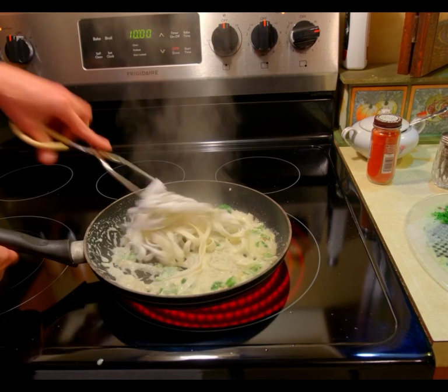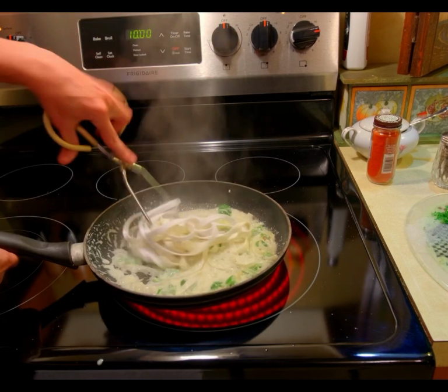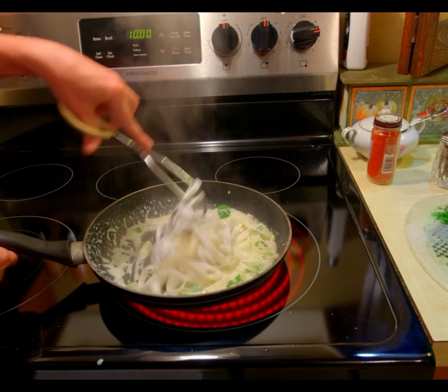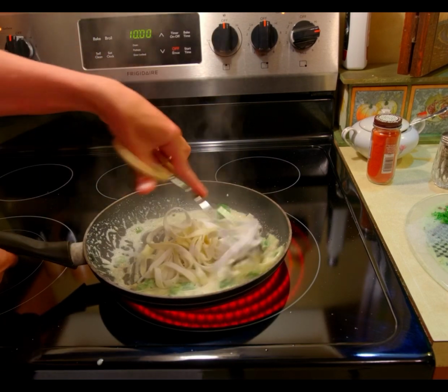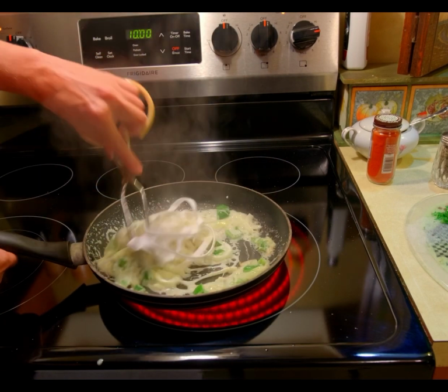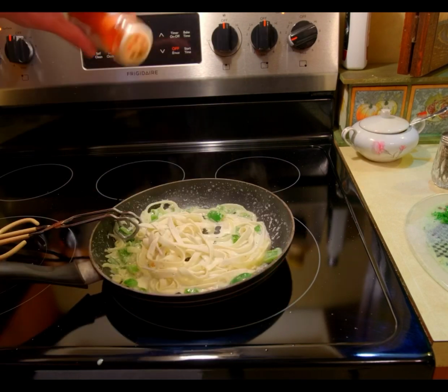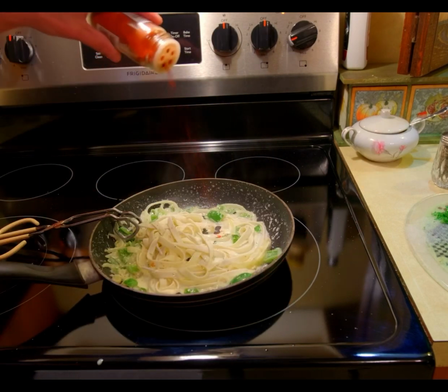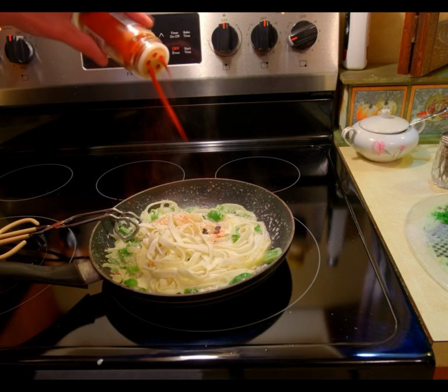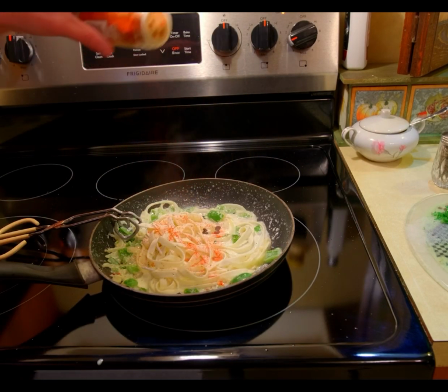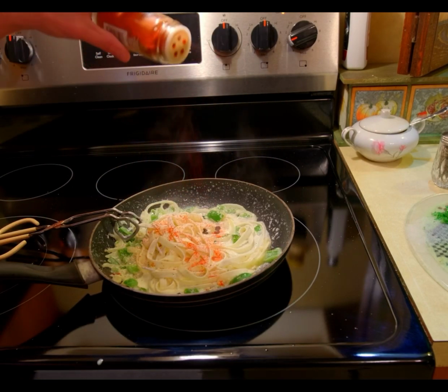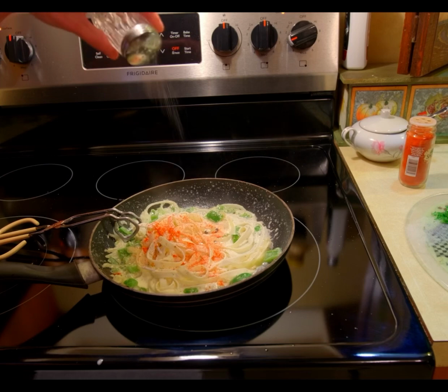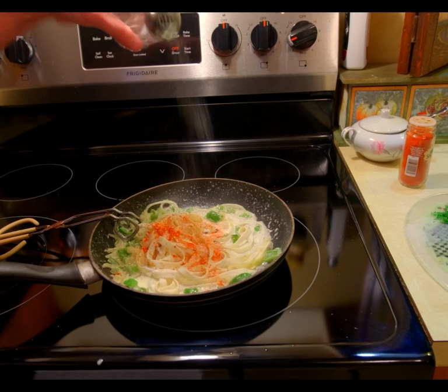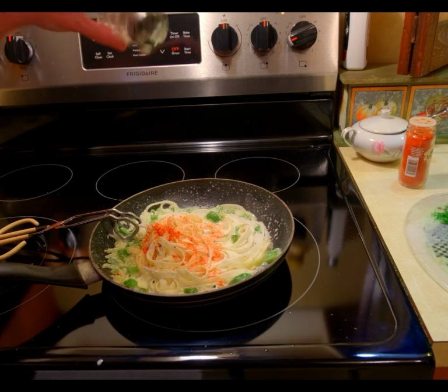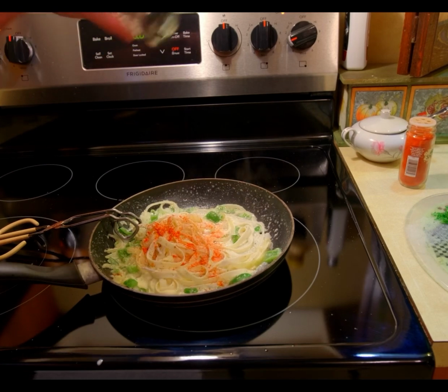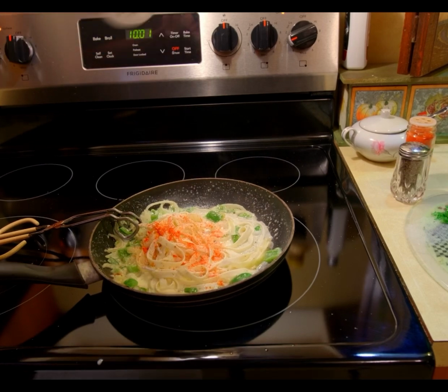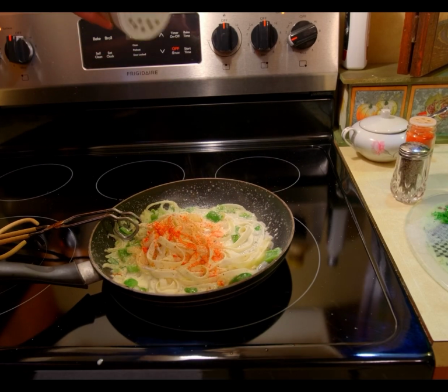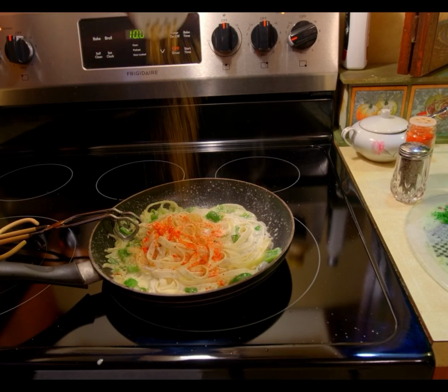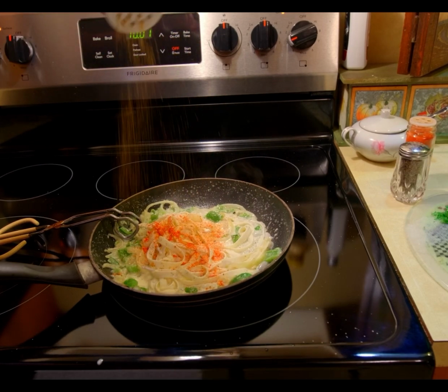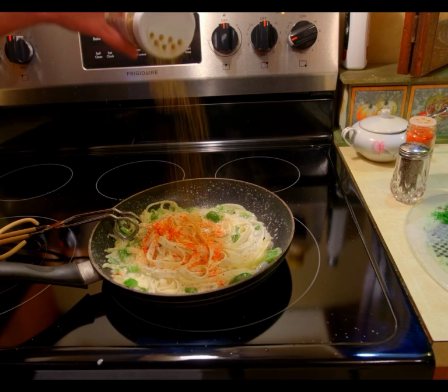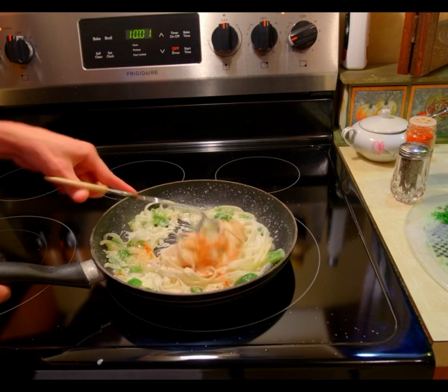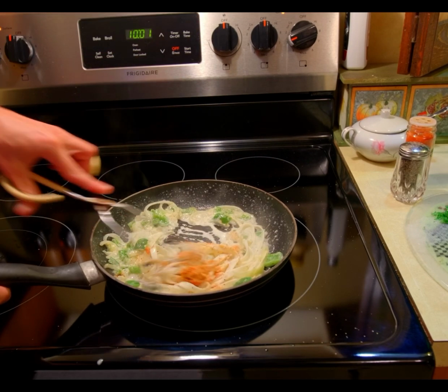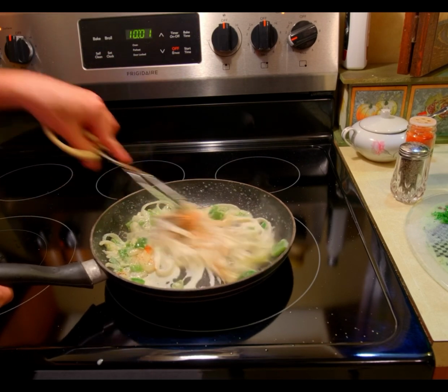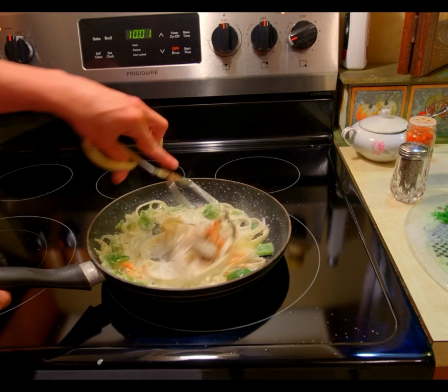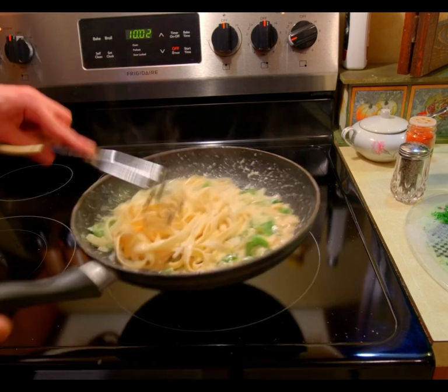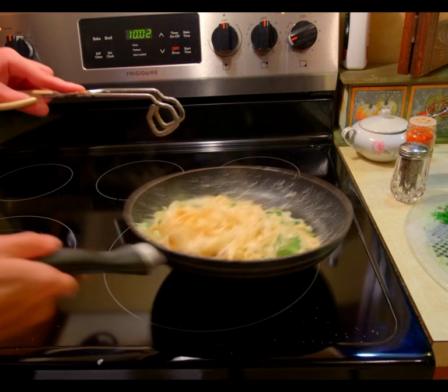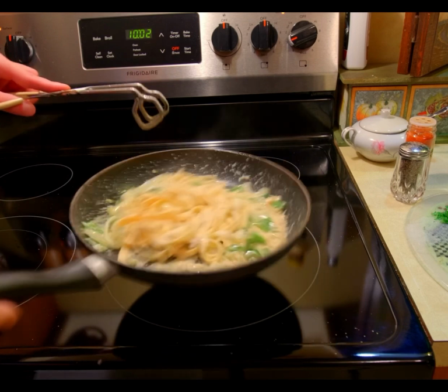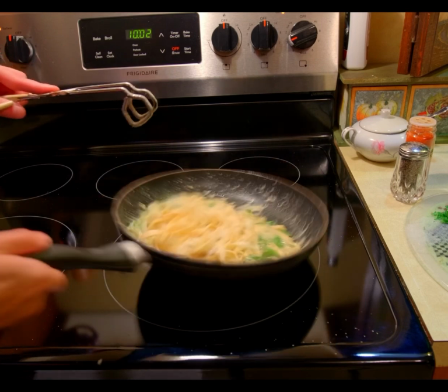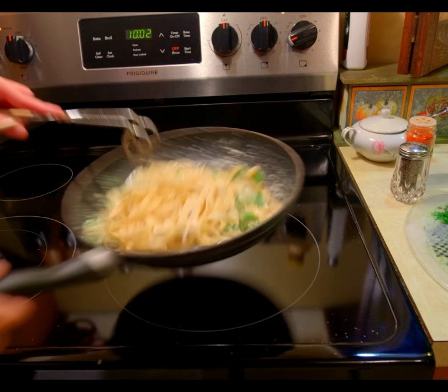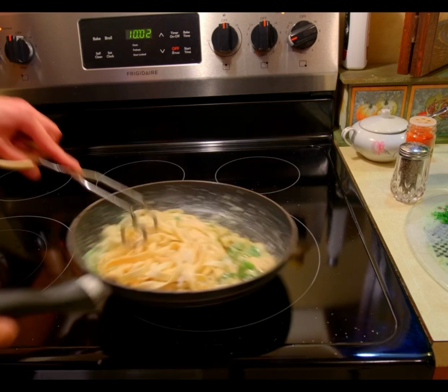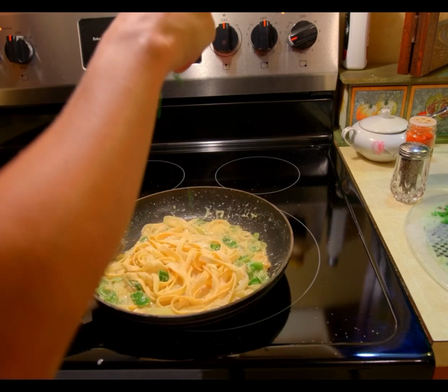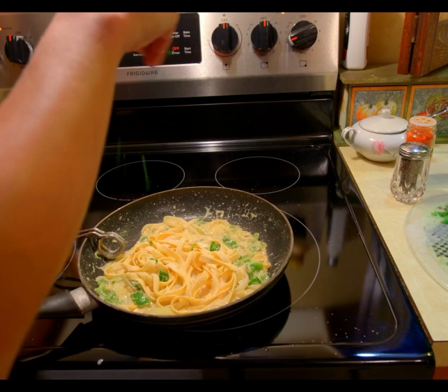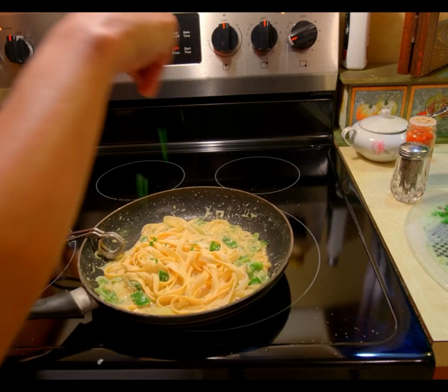Coat the shoelaces in the sauce, then add smoked paprika, salt, pepper, and all-purpose seasoning. Cook for about a minute until done. Add basil if you'd like.